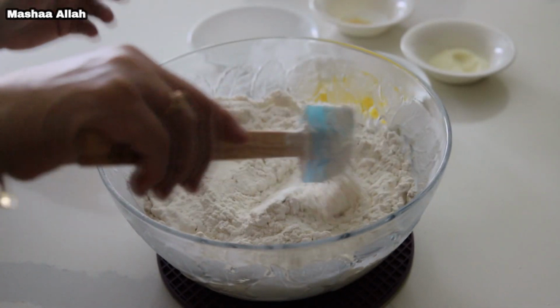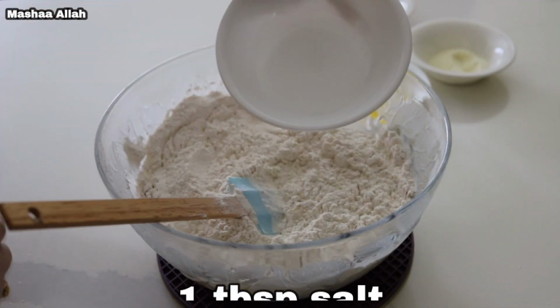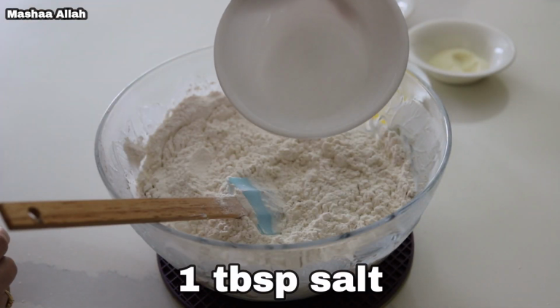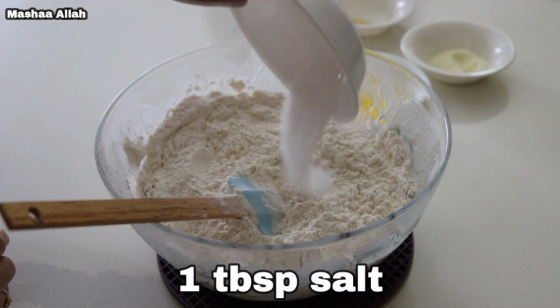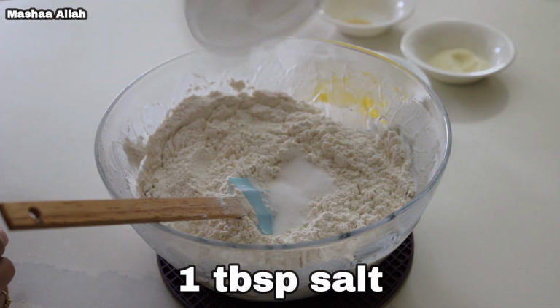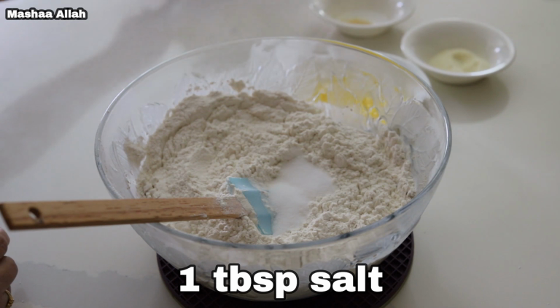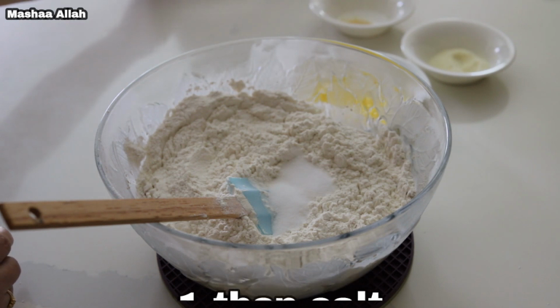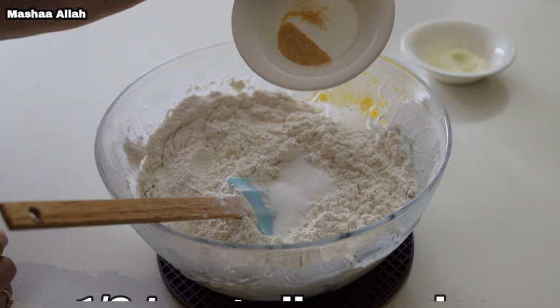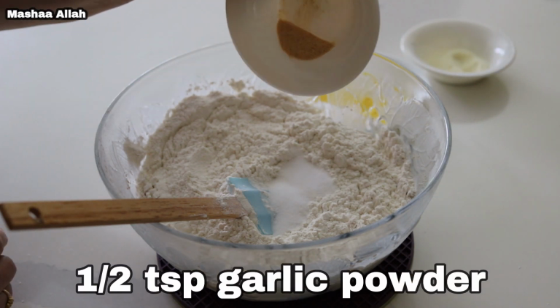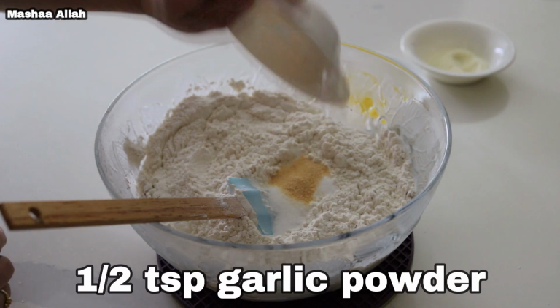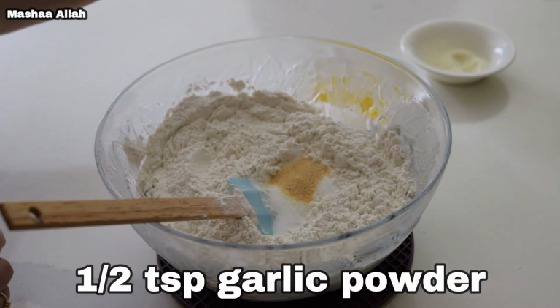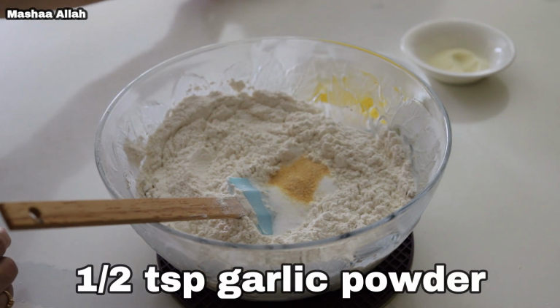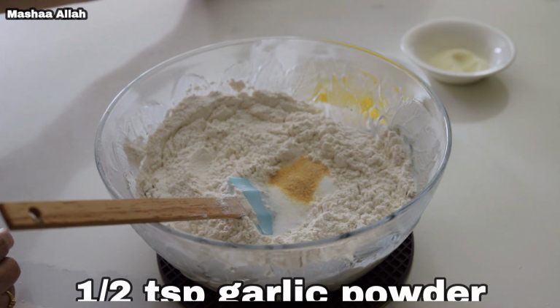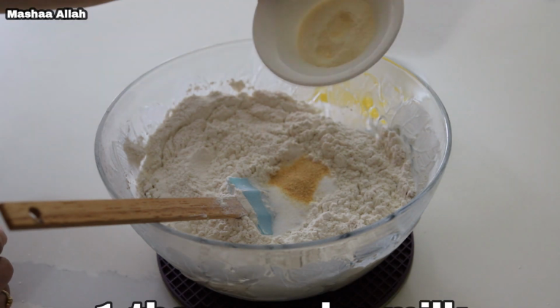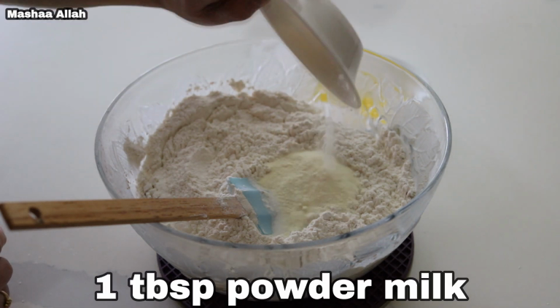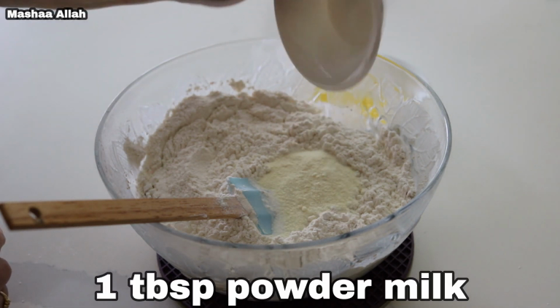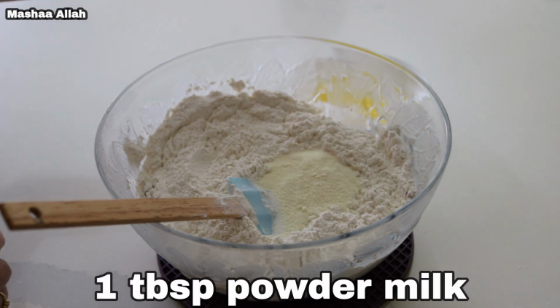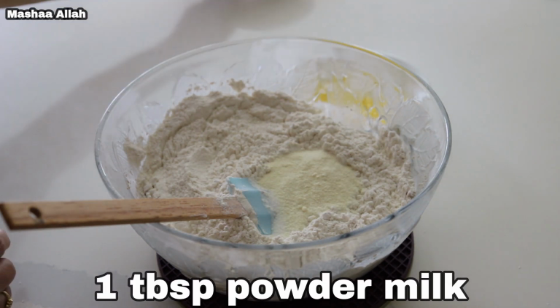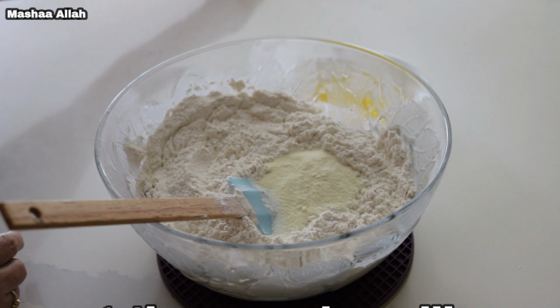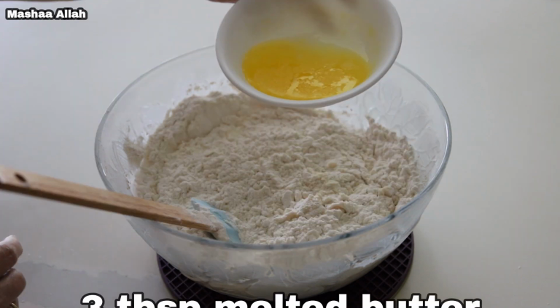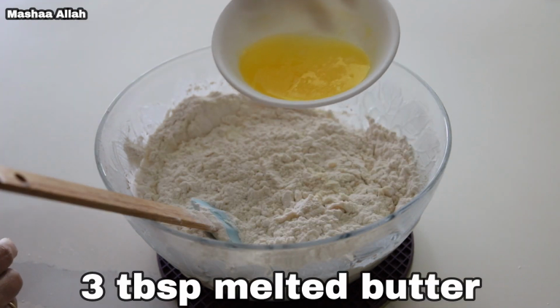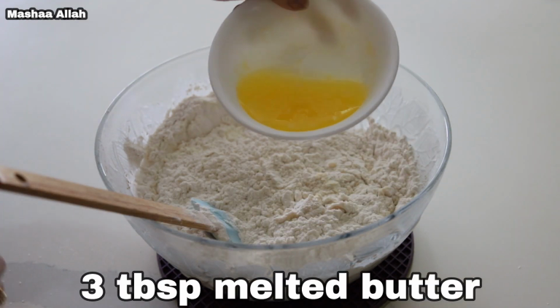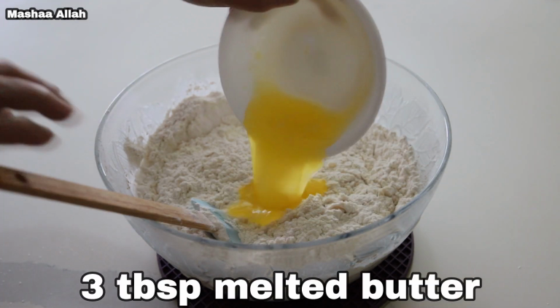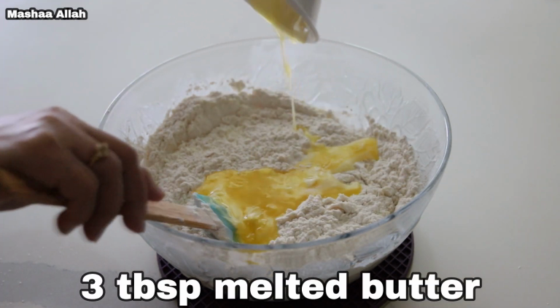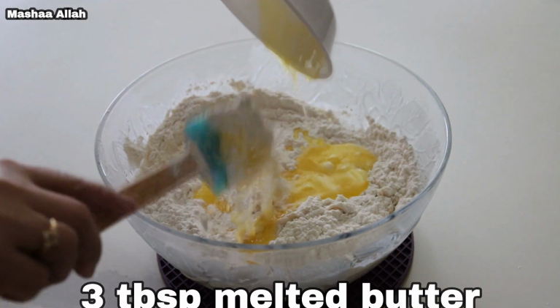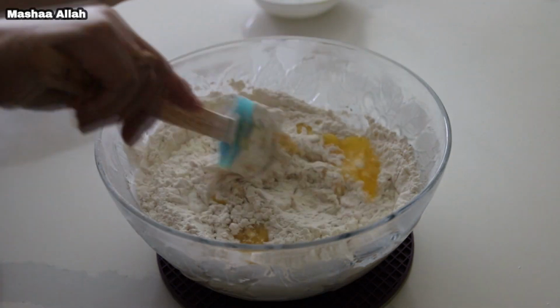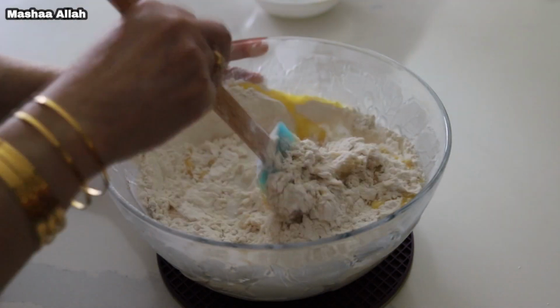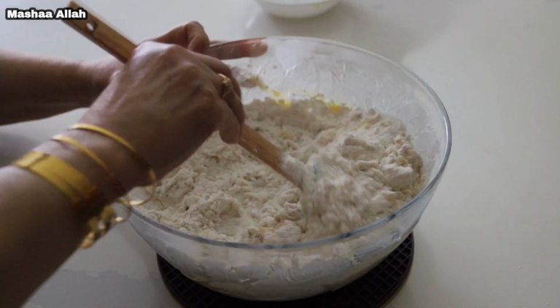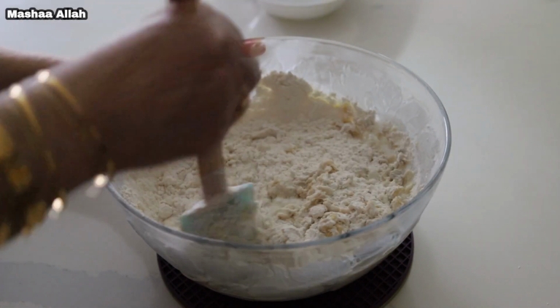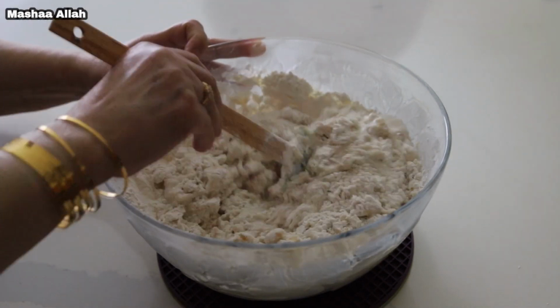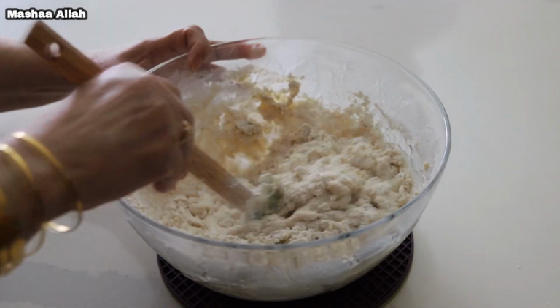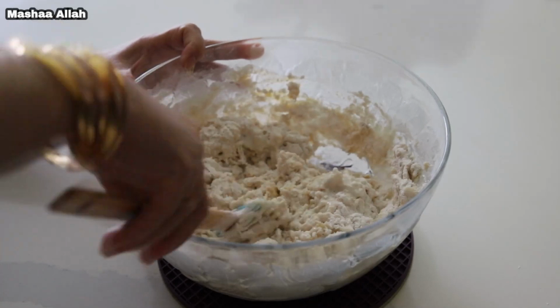Add one tablespoon of salt, add half a teaspoon of garlic powder, add one tablespoon of powdered milk, and add three tablespoons of melted butter. Mix well until dough has formed.